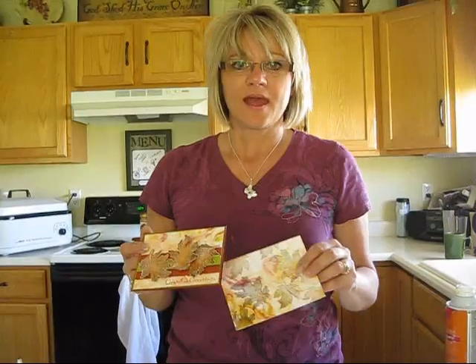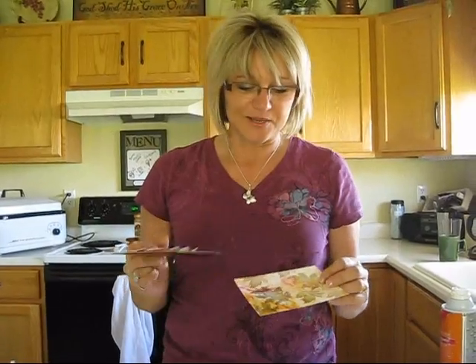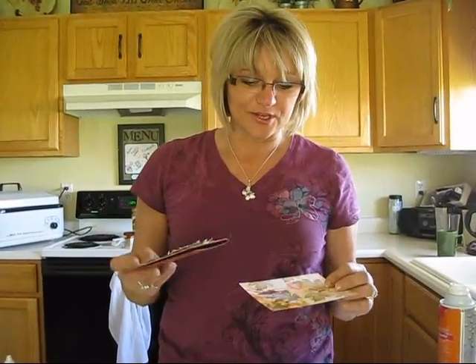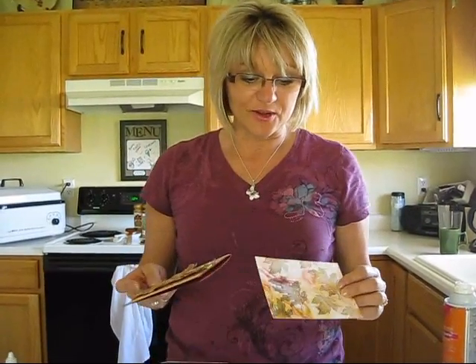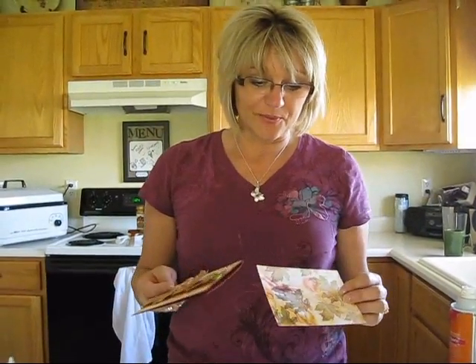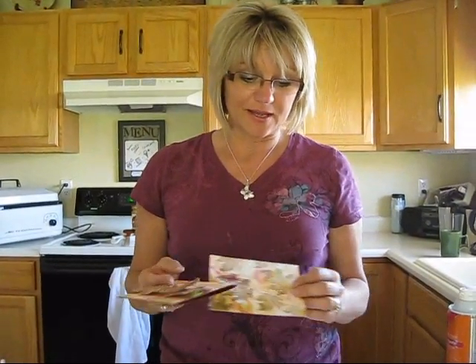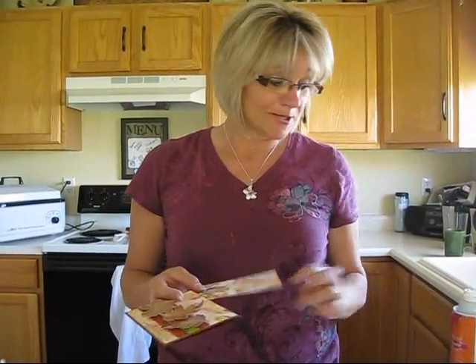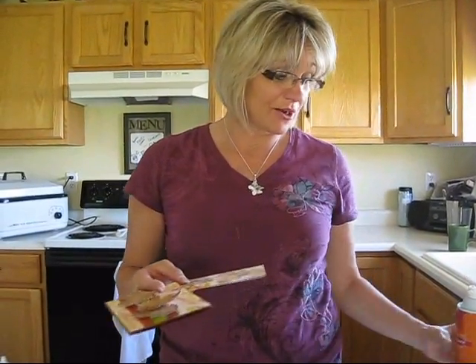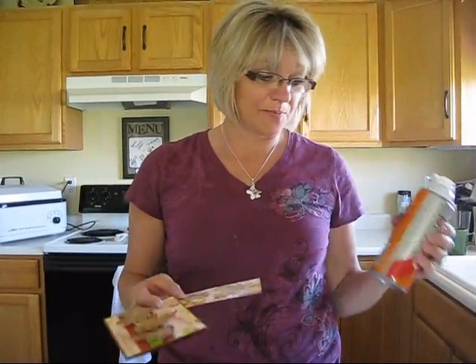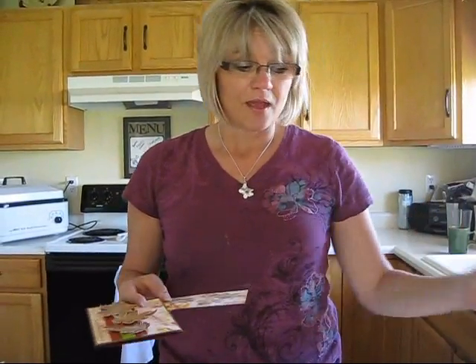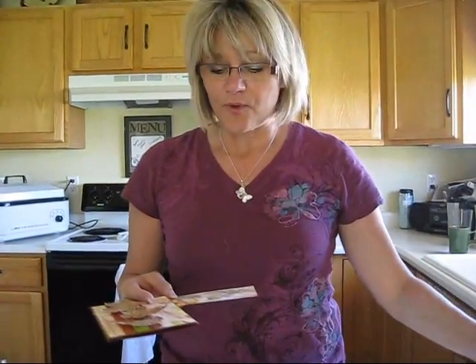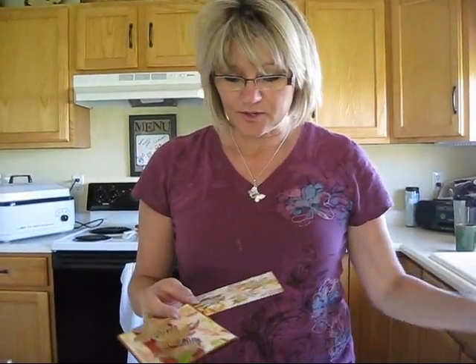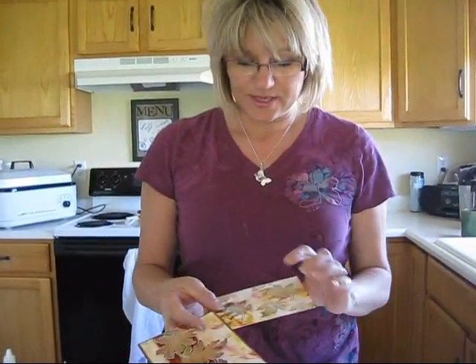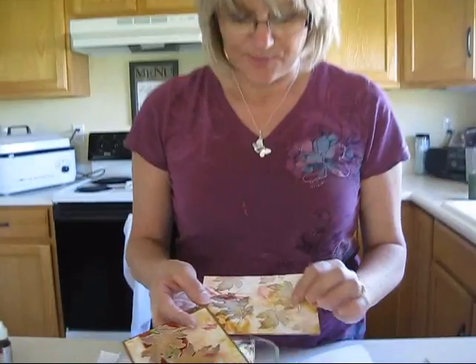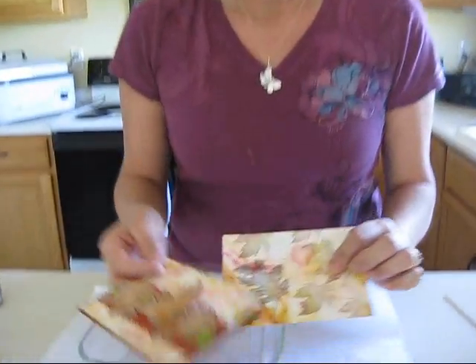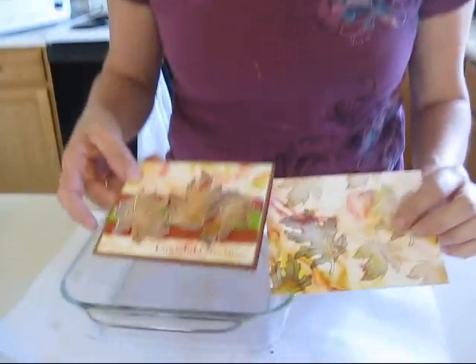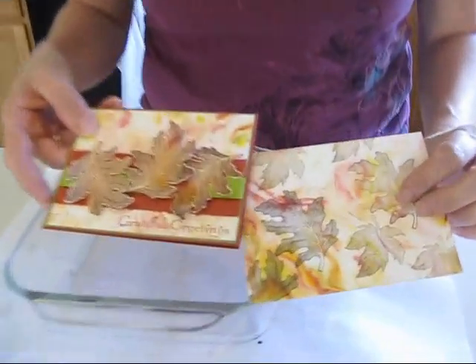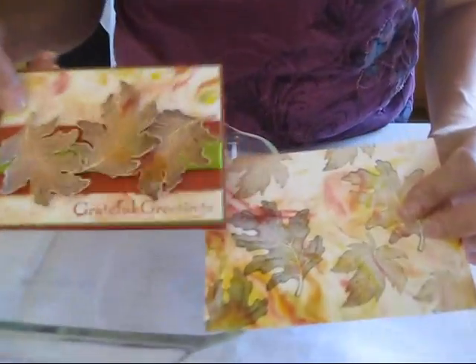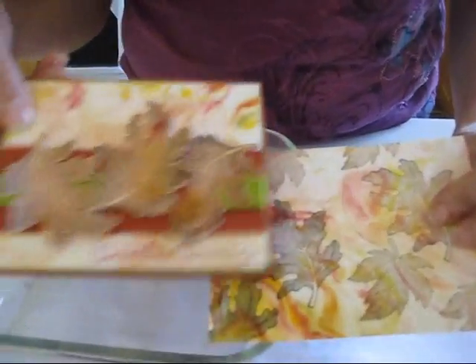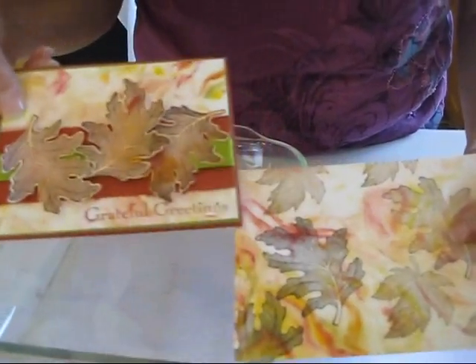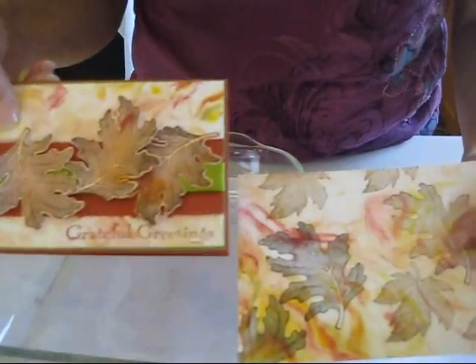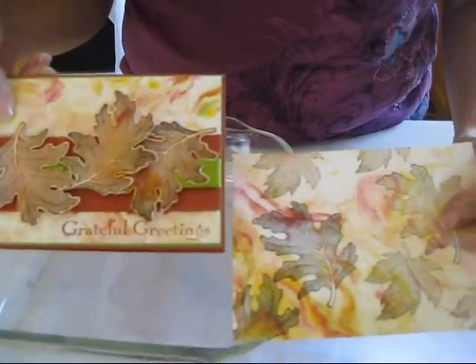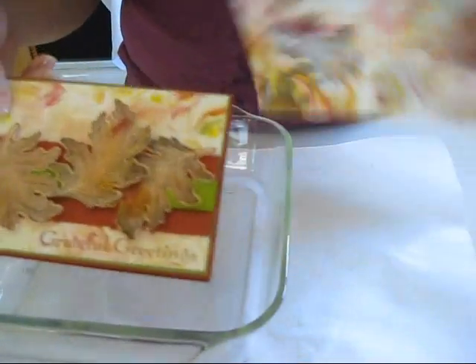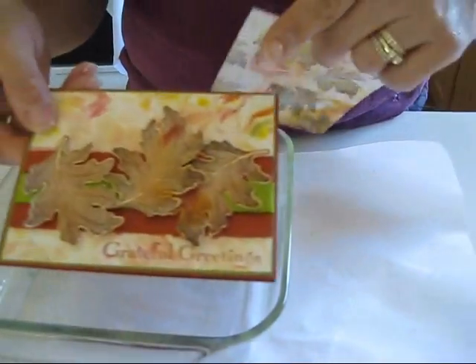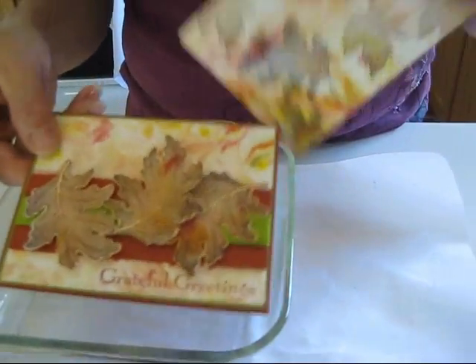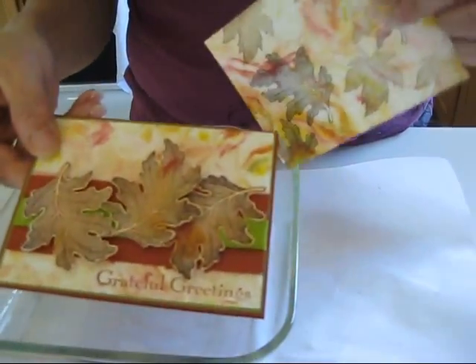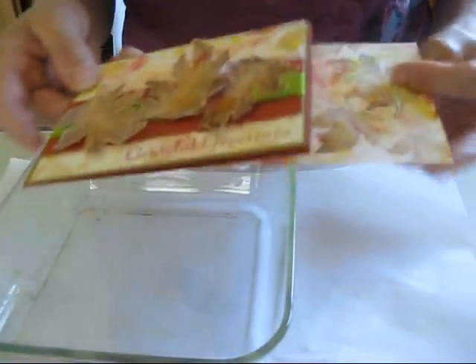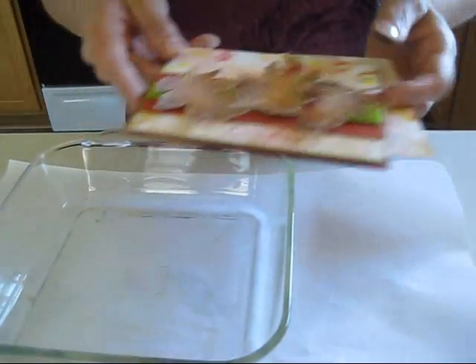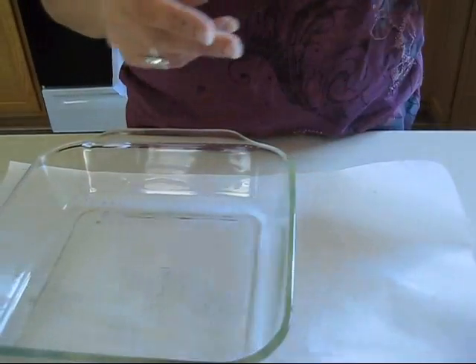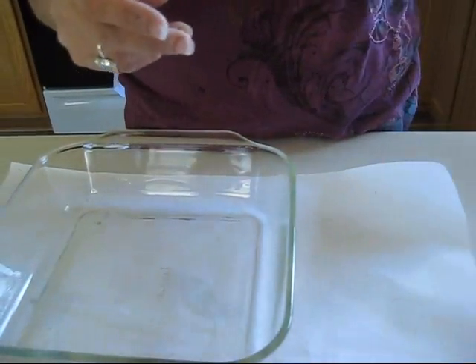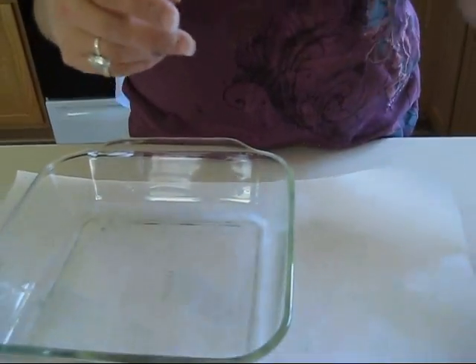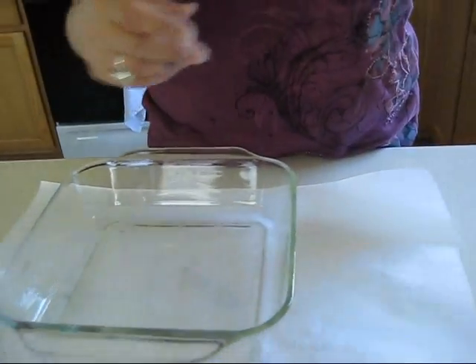Hi Stamper, today we're going to play with shaving cream. What we're going to do is the background — you can see I stamped the leaf on it — but I'm going to show you how to do the background with shaving cream.